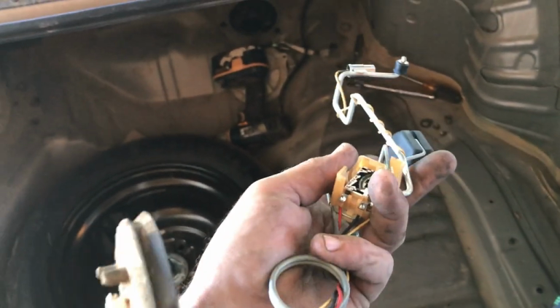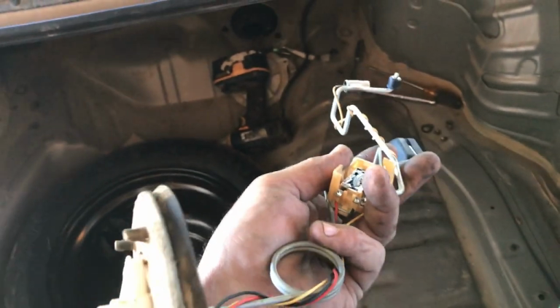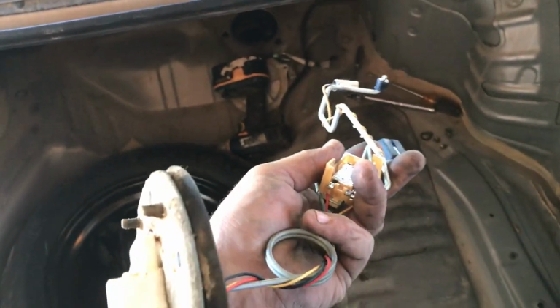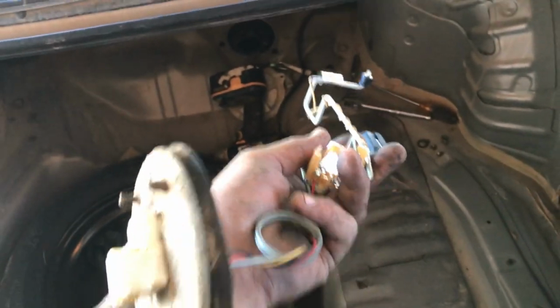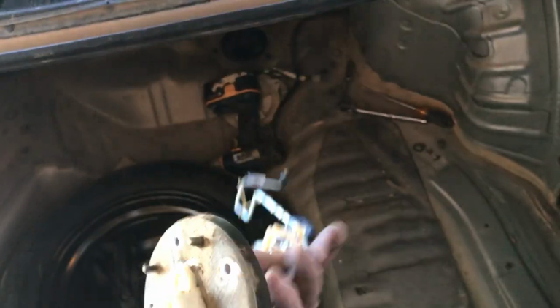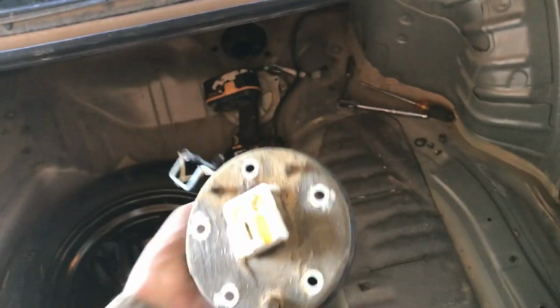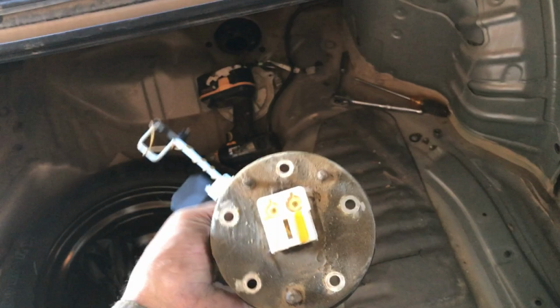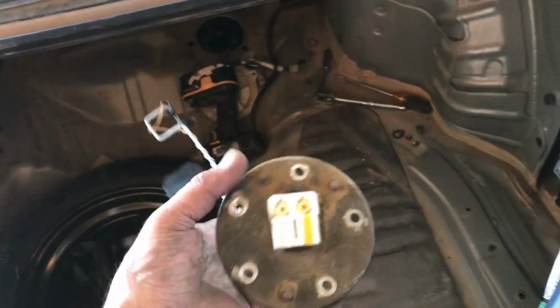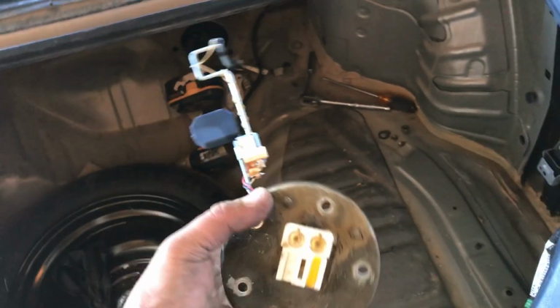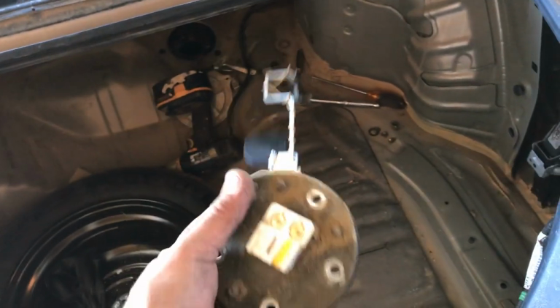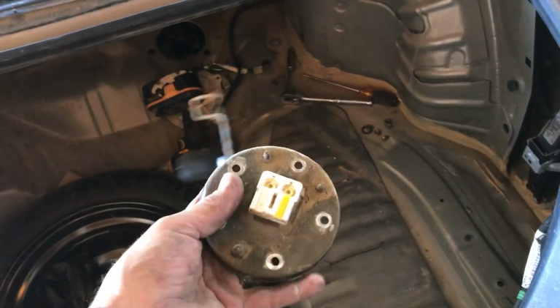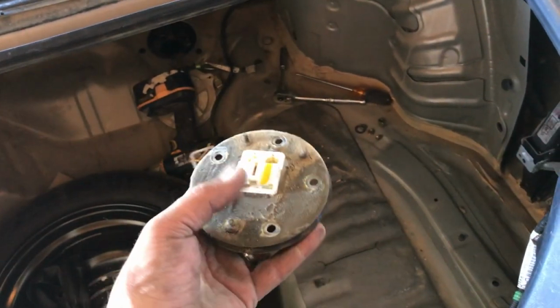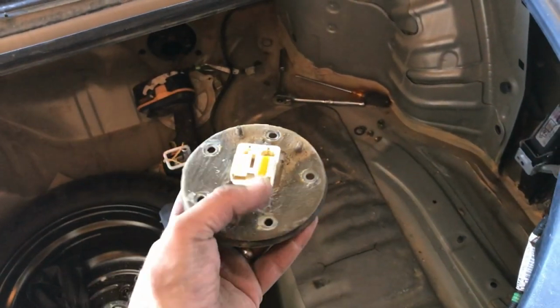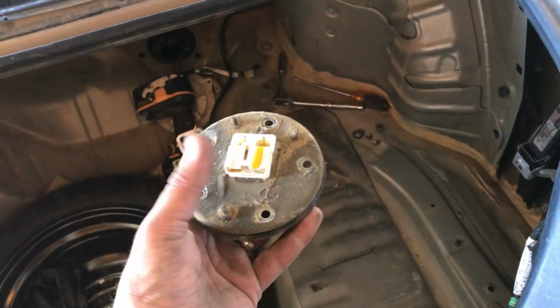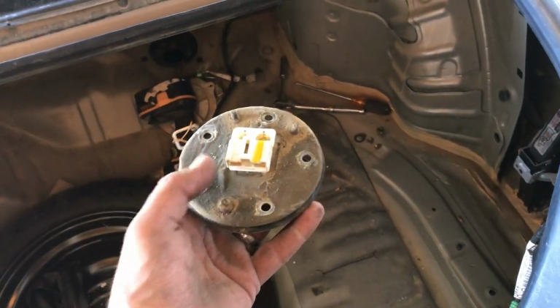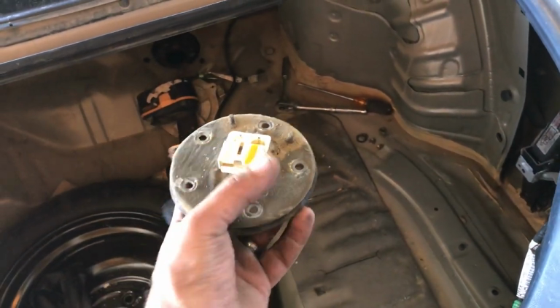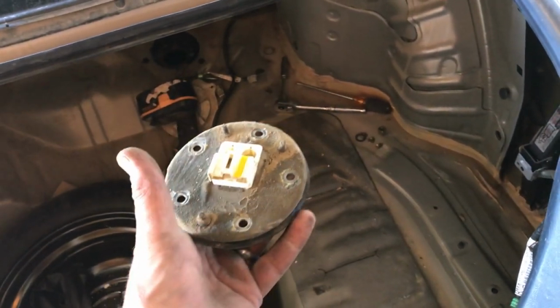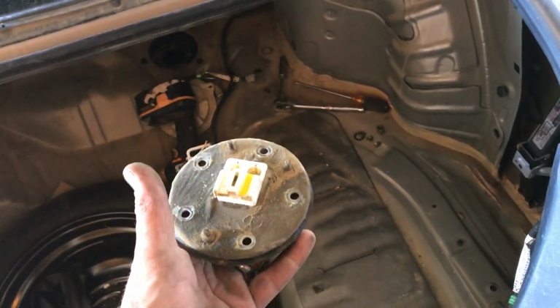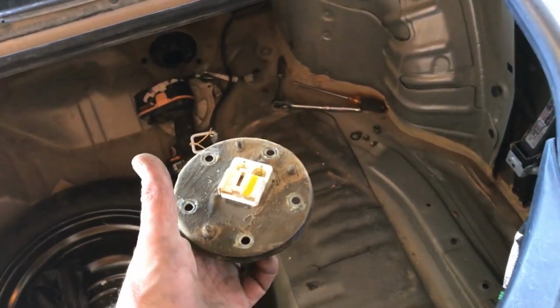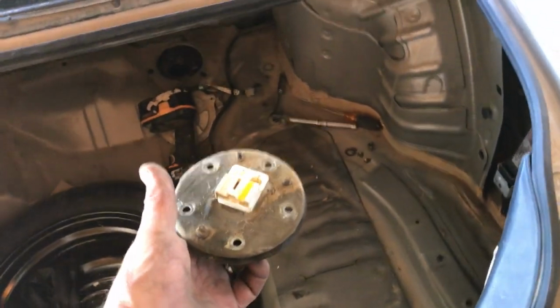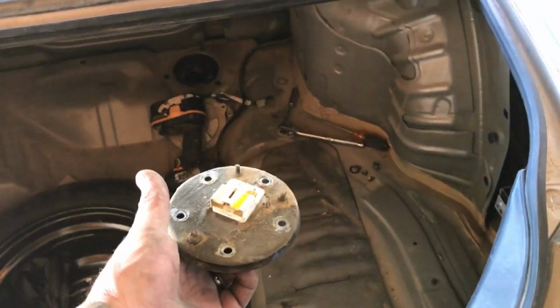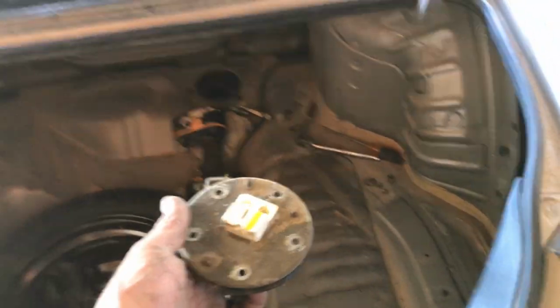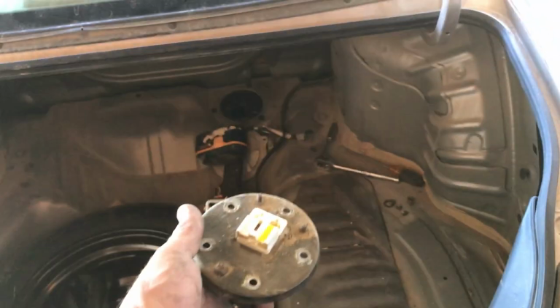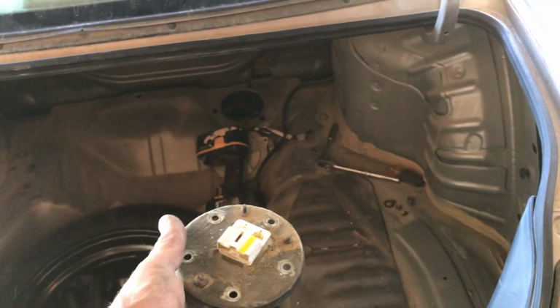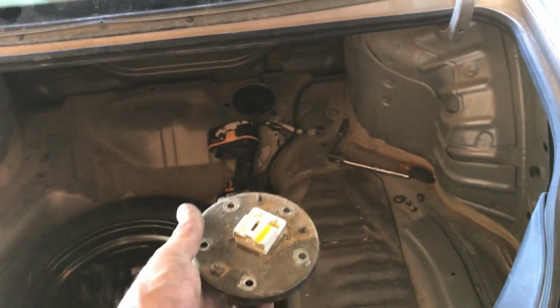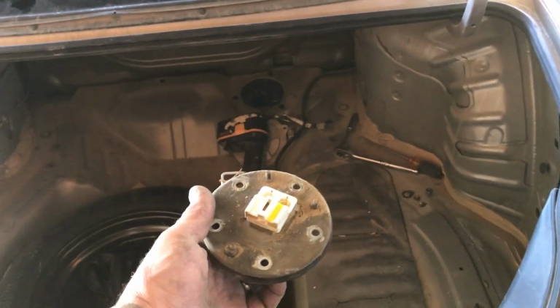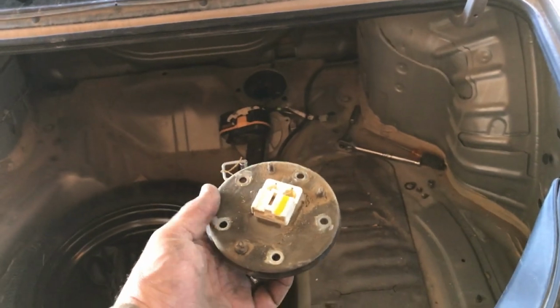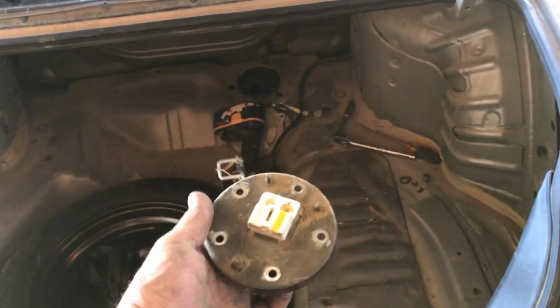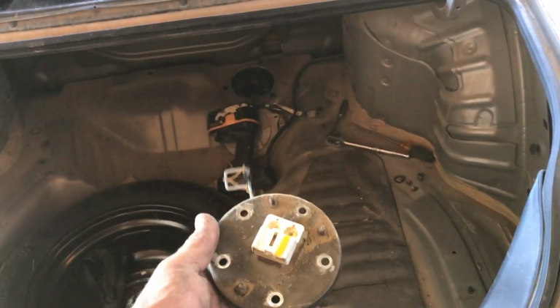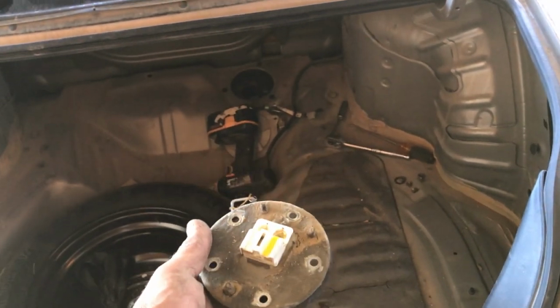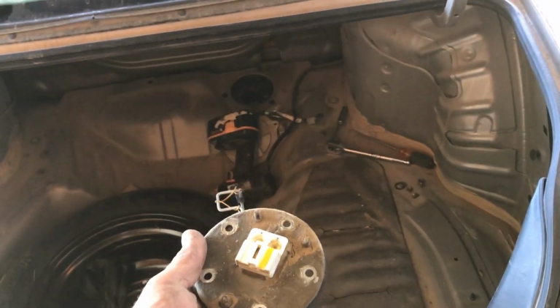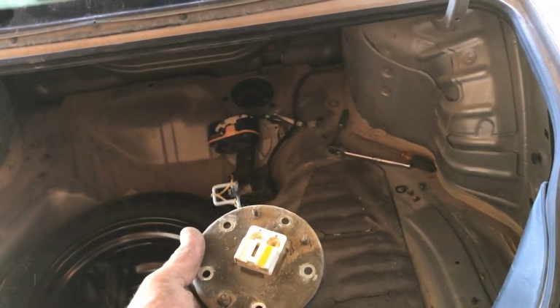Sometimes this contact surface can be the problem, so you might want to check that before you actually replace it. Then you just poke it back in there and plug in the clip.